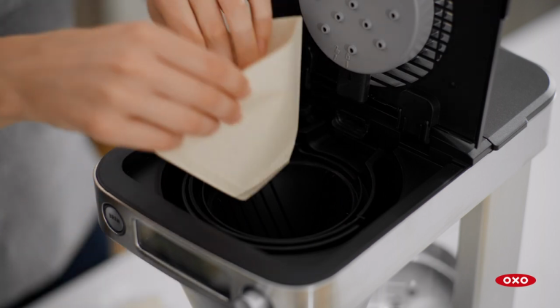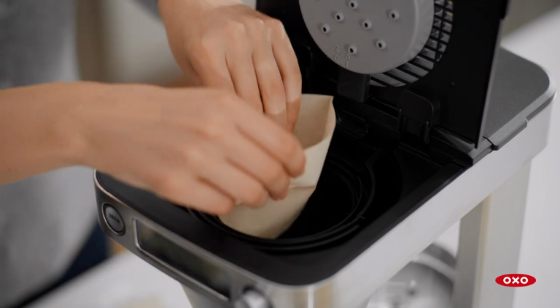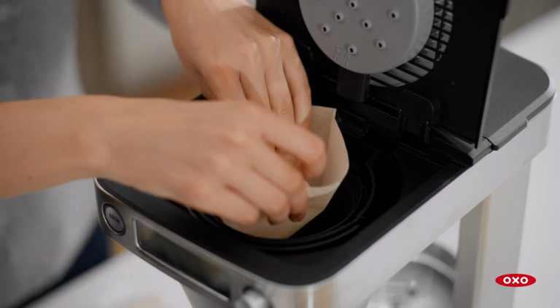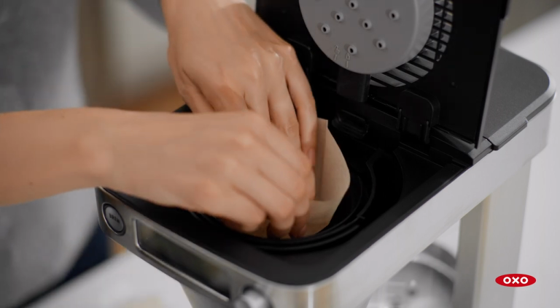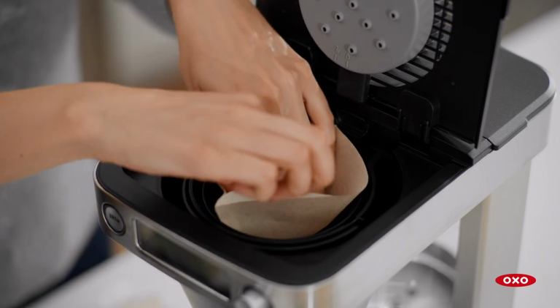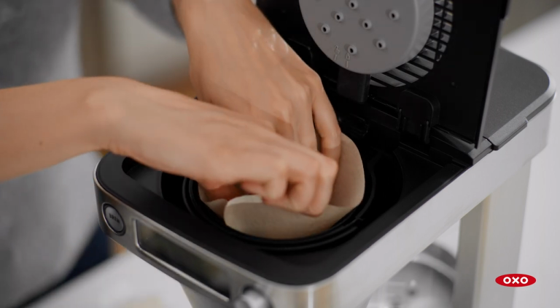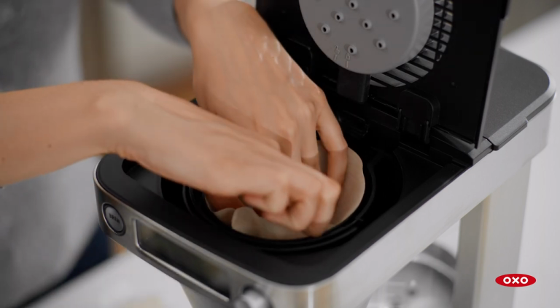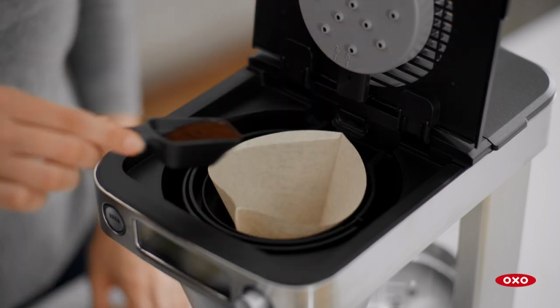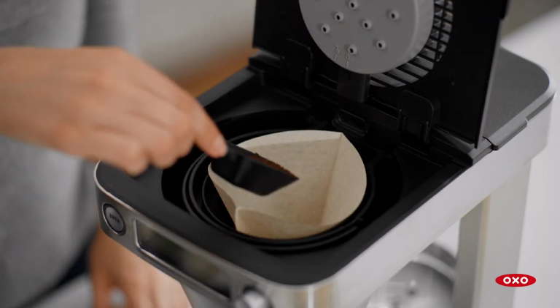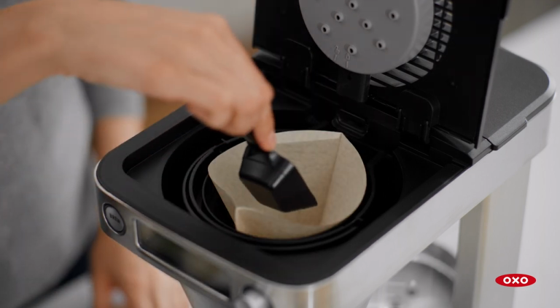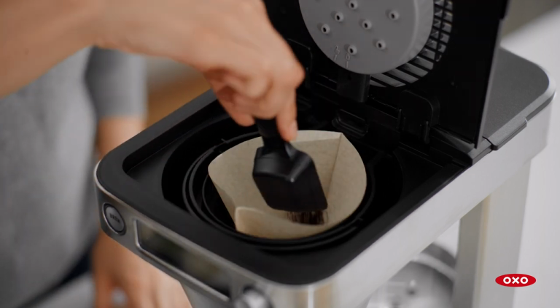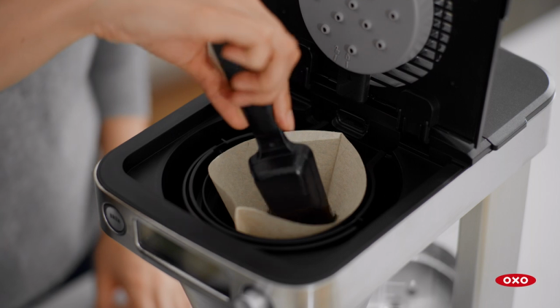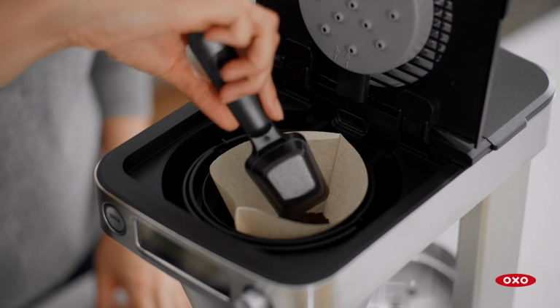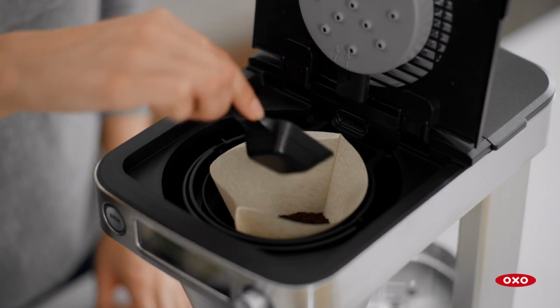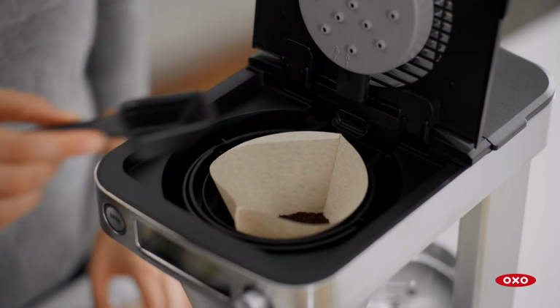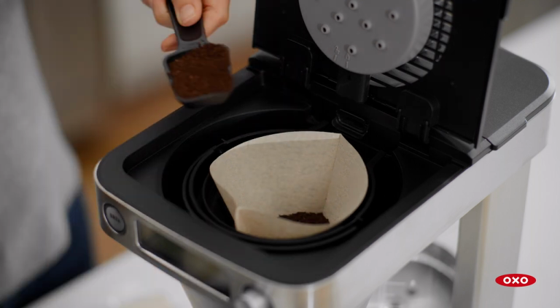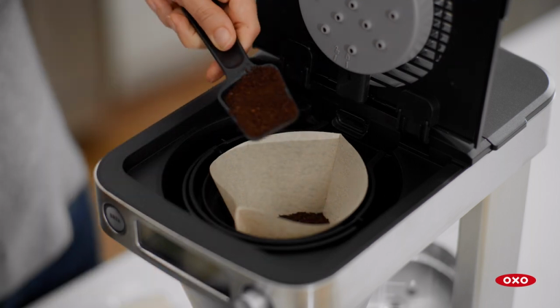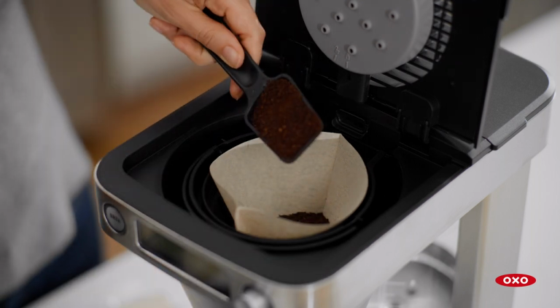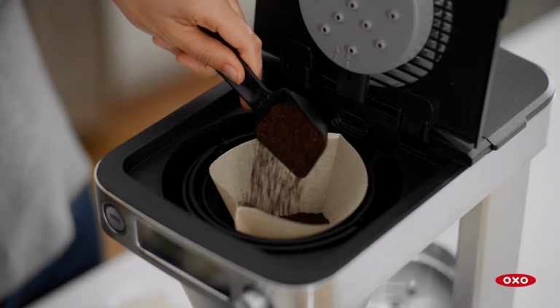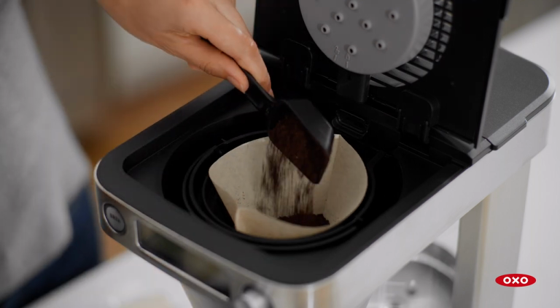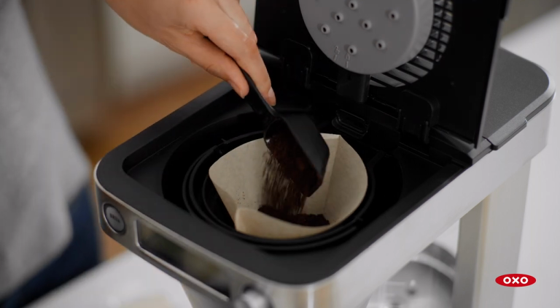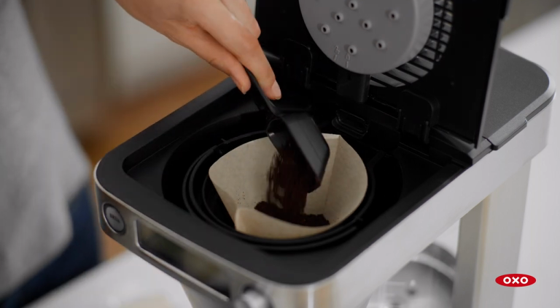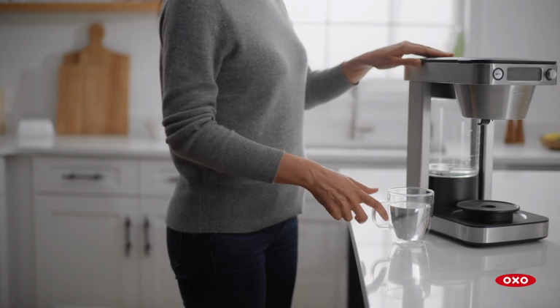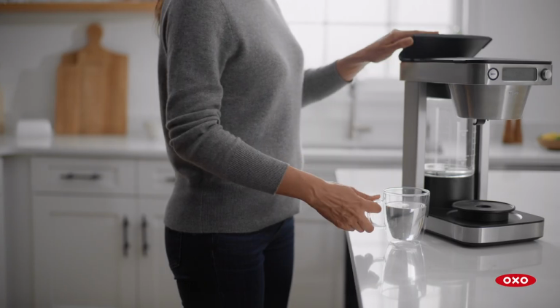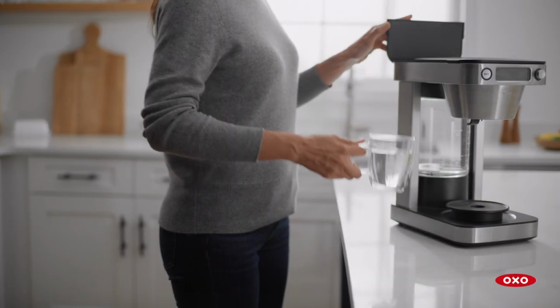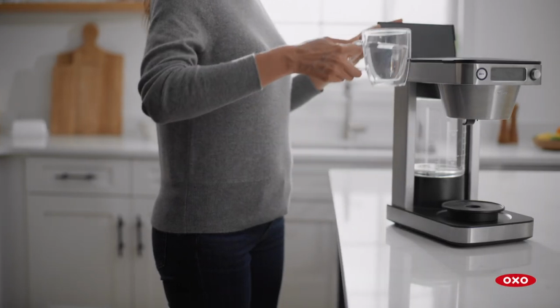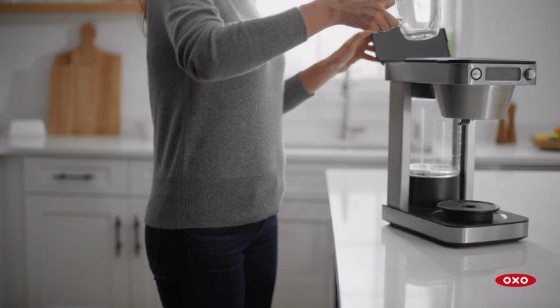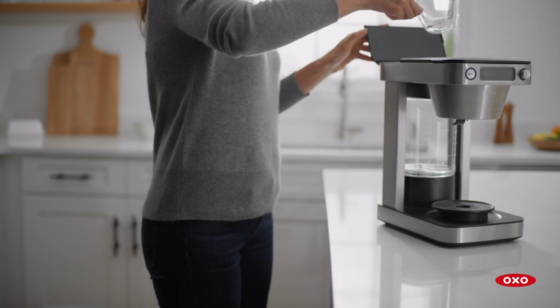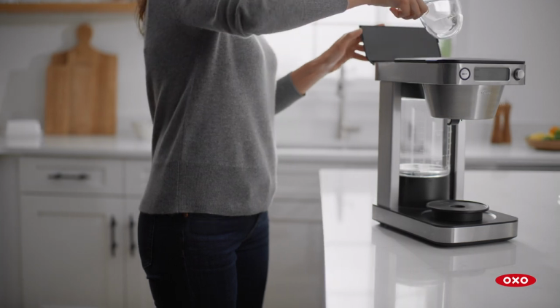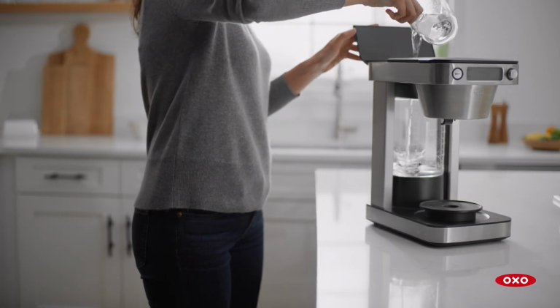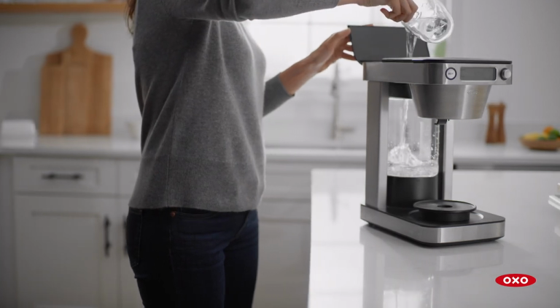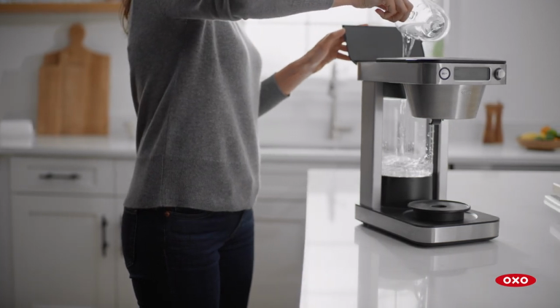Add a number two paper filter. Add one level OXO scoop of coffee grounds per five ounce cup. Add filtered water to the water tank using the fill line as your guide.